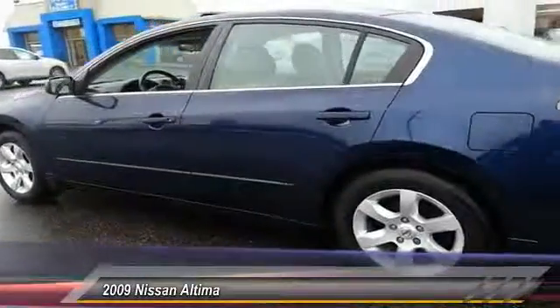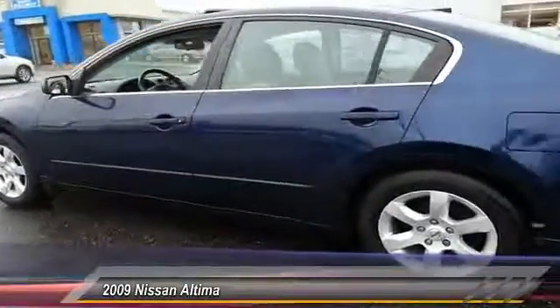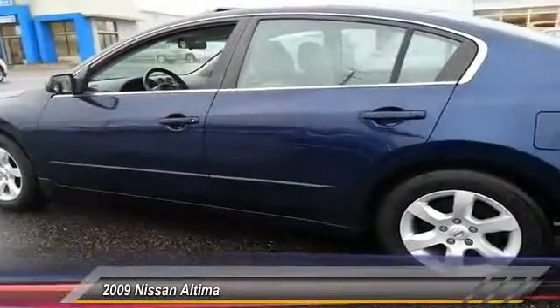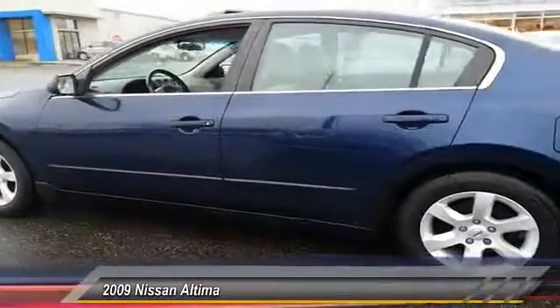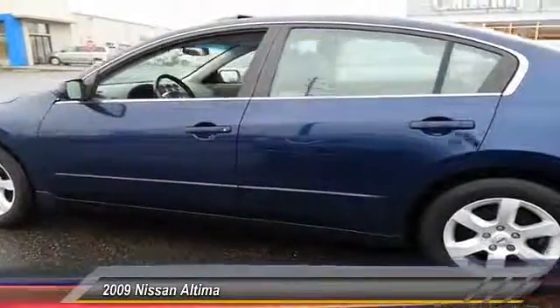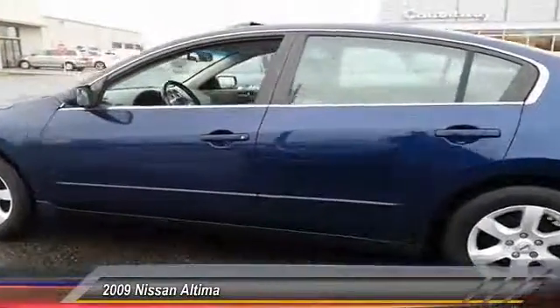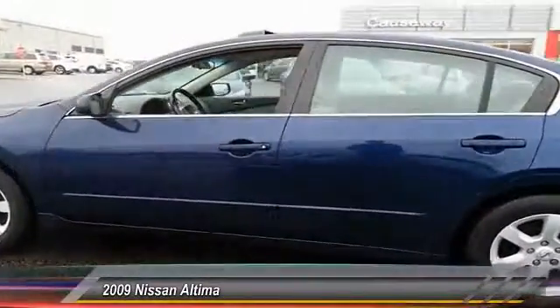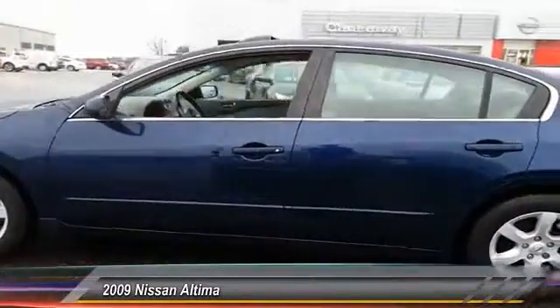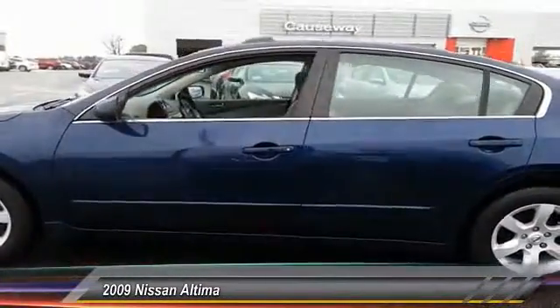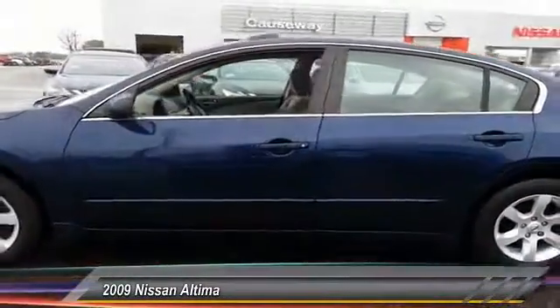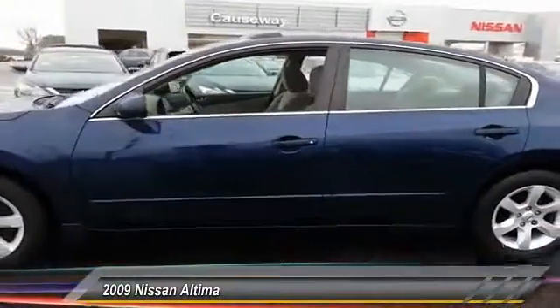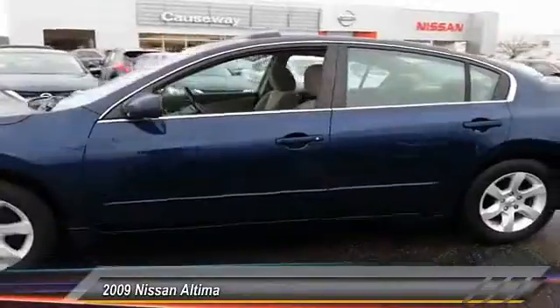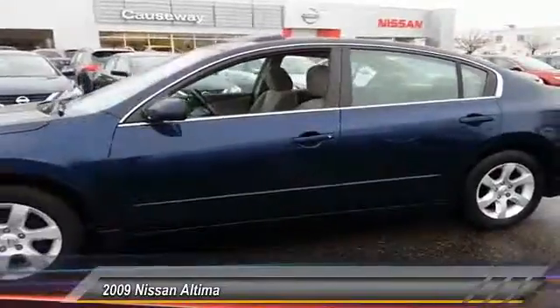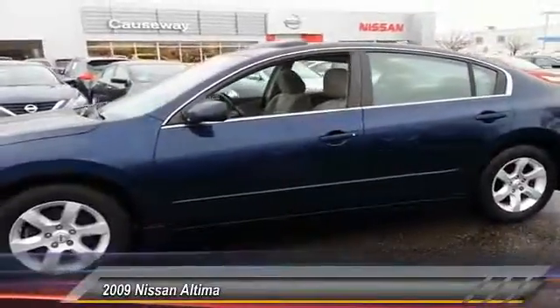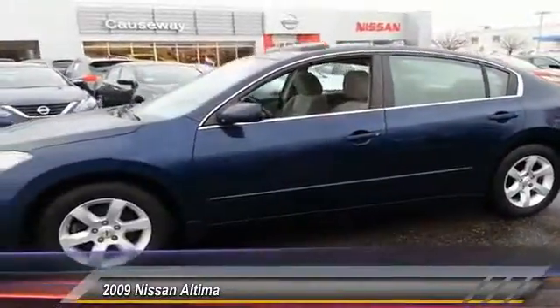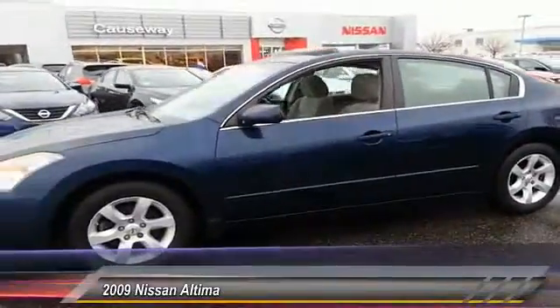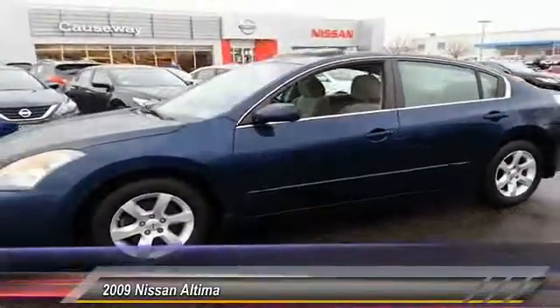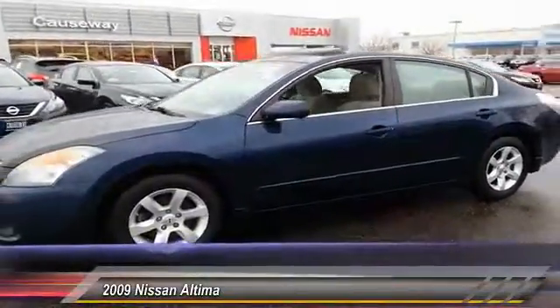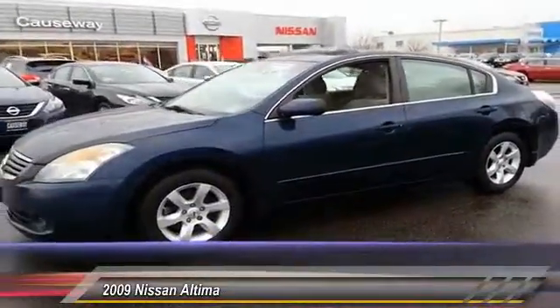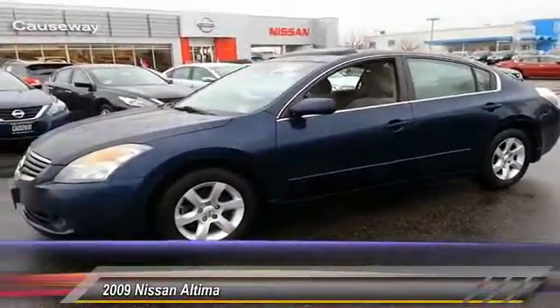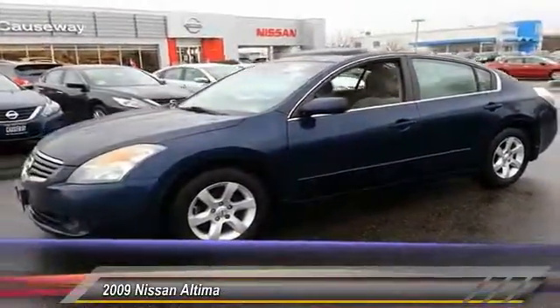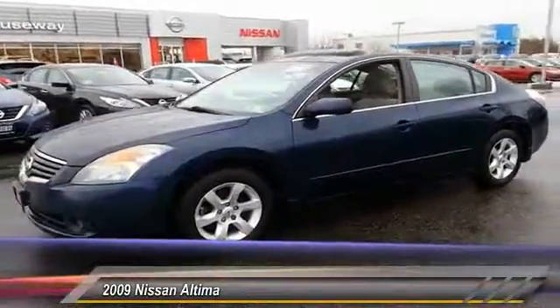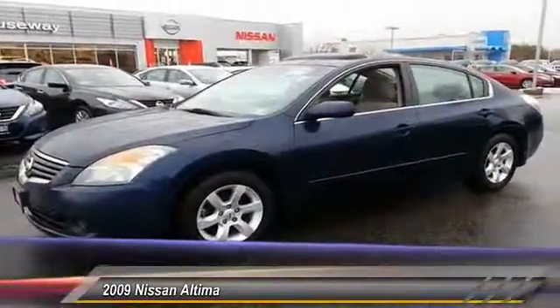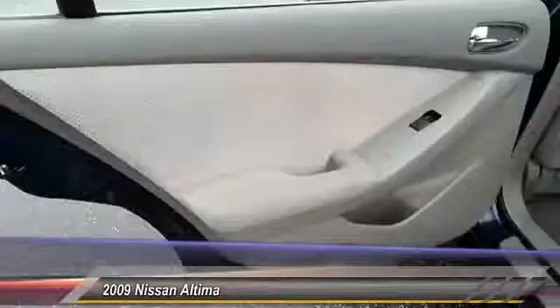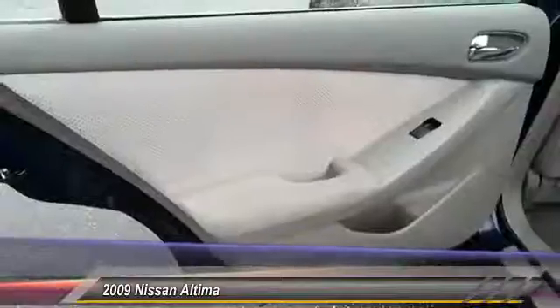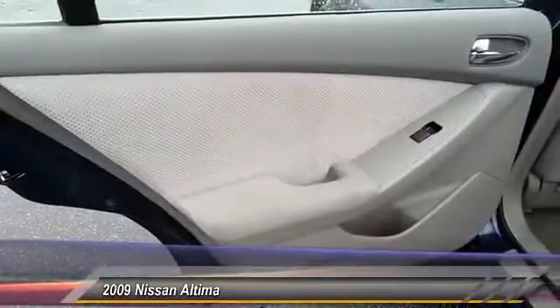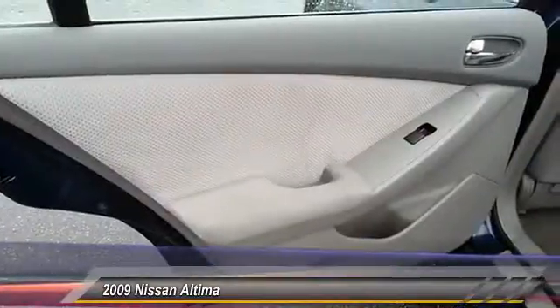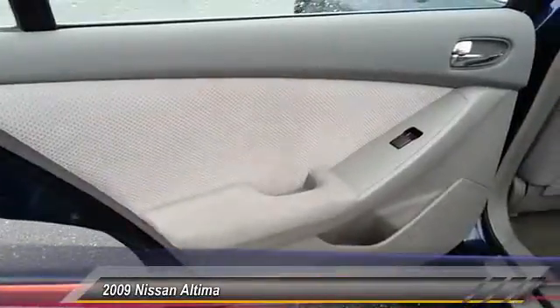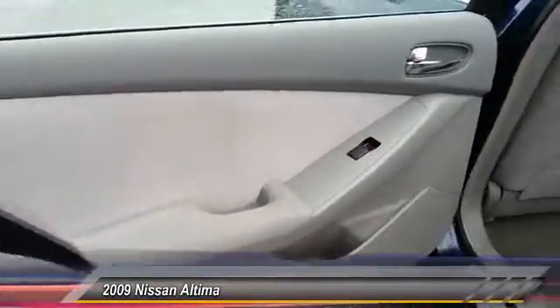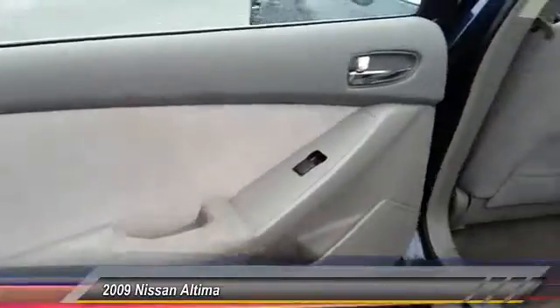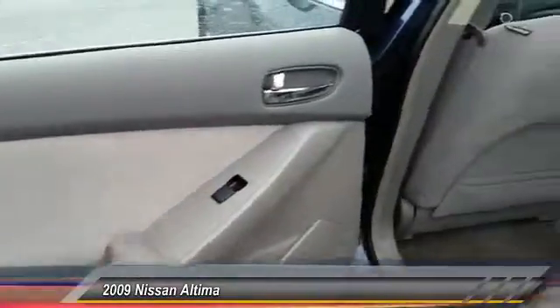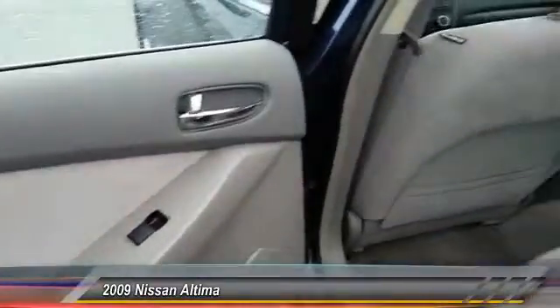Anti-lock braking system, keyless entry, adjustable steering wheel, driver airbag, power steering, cruise control, four-wheel disc brakes, keyless start, FWD, rear defrost.